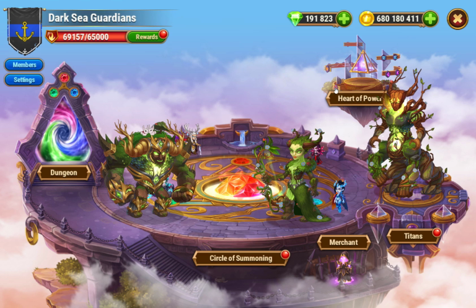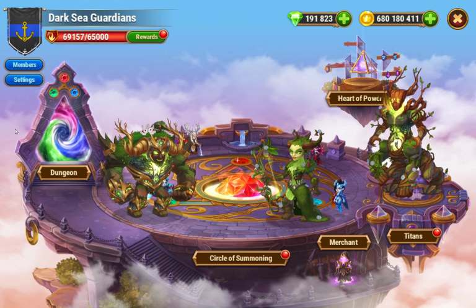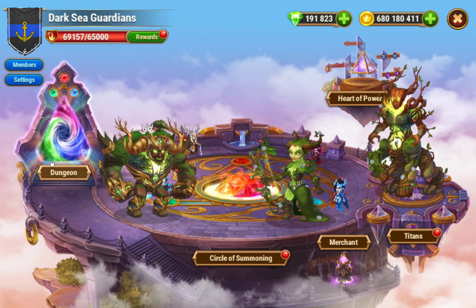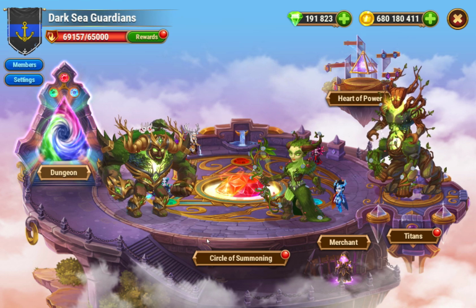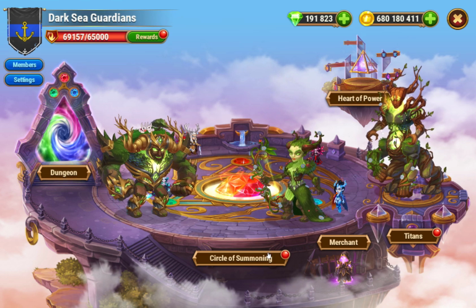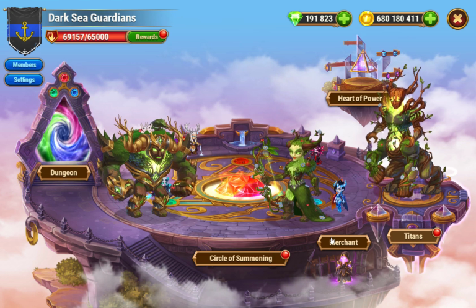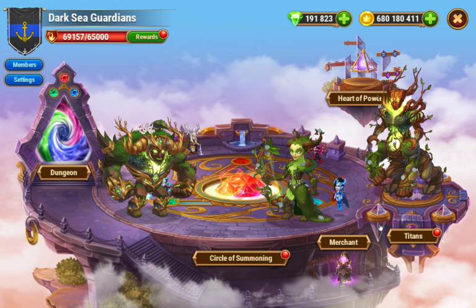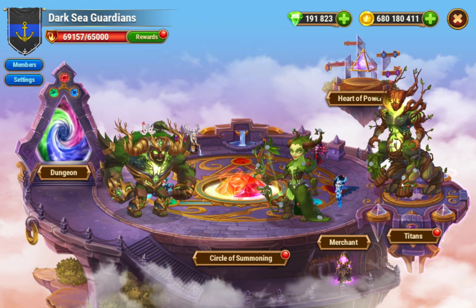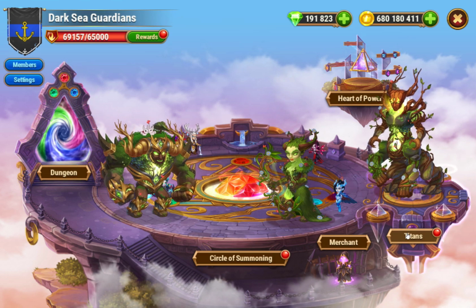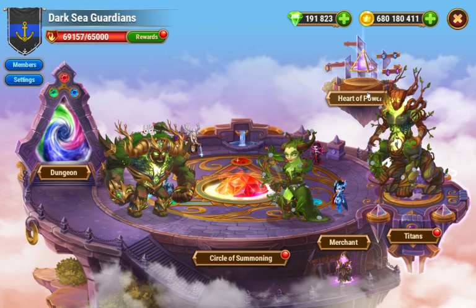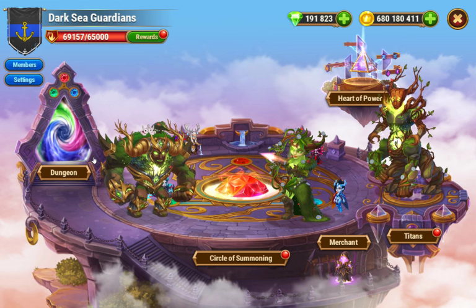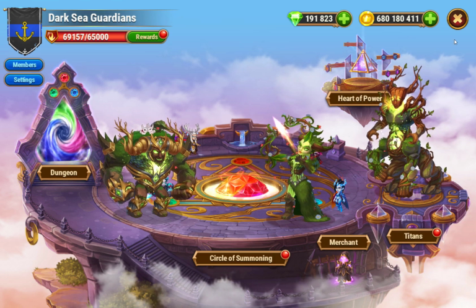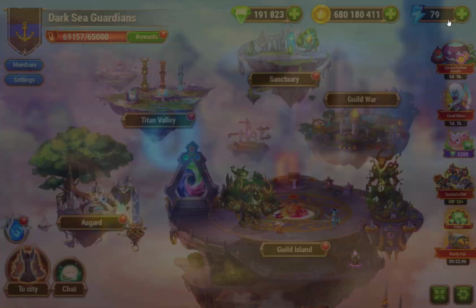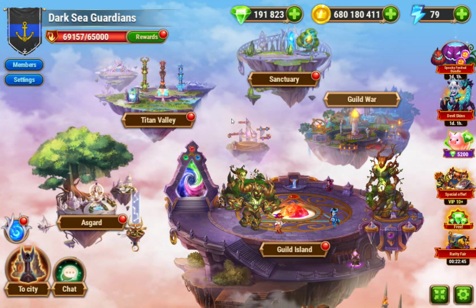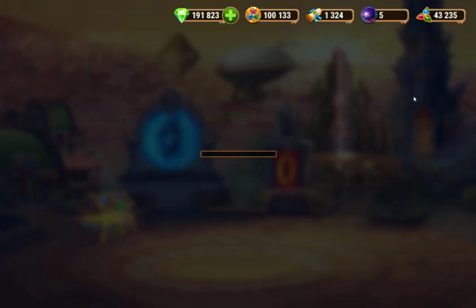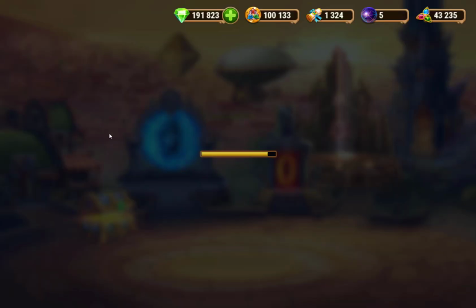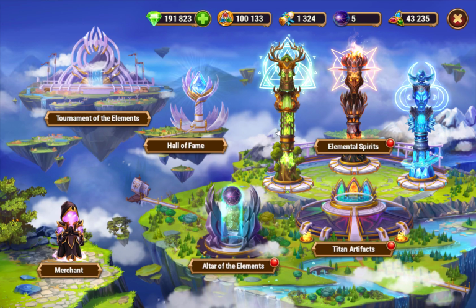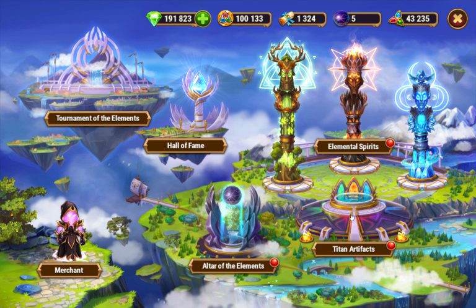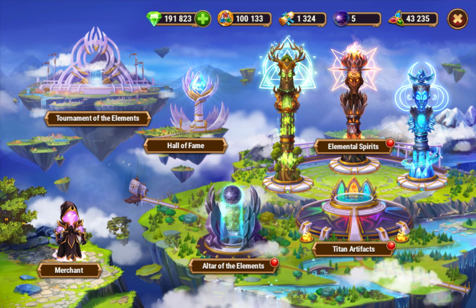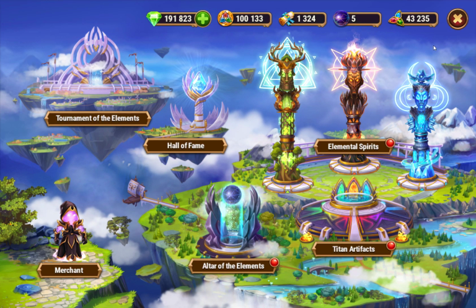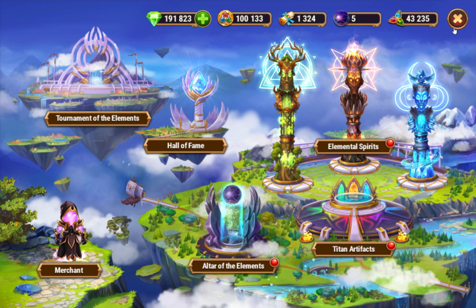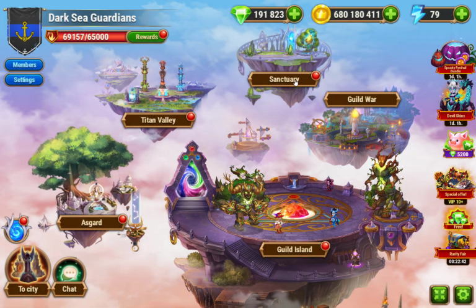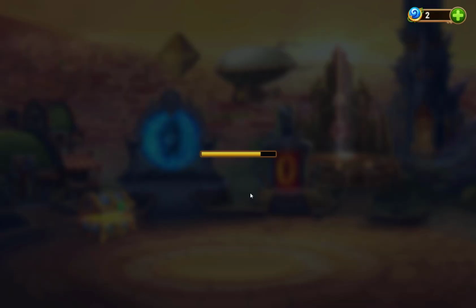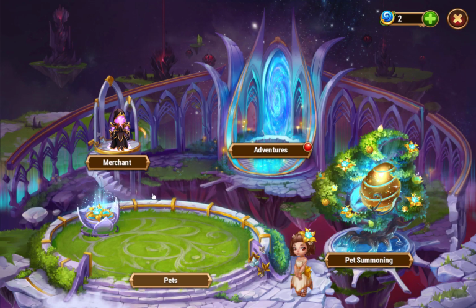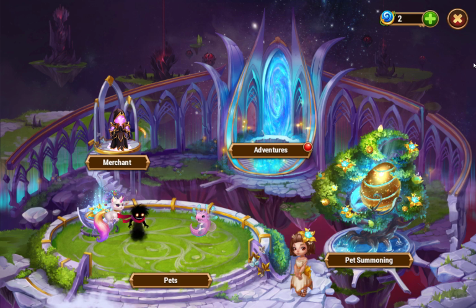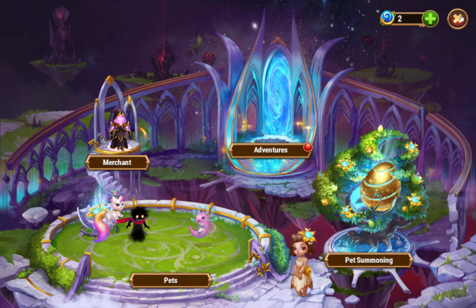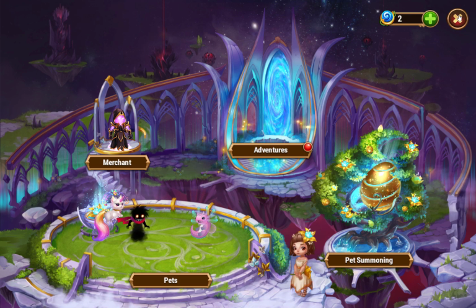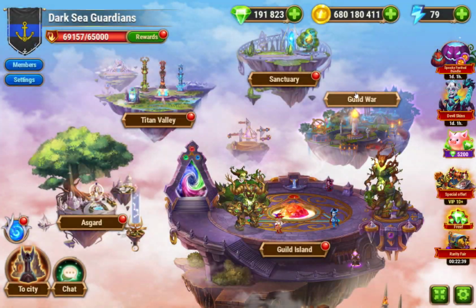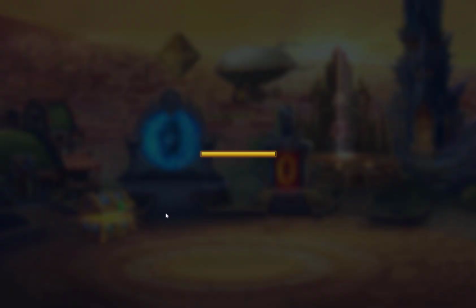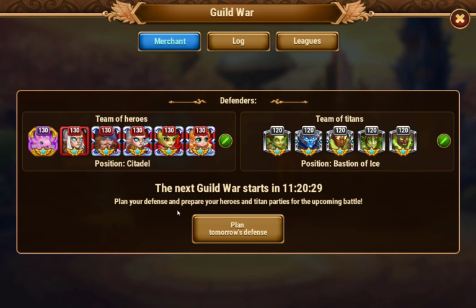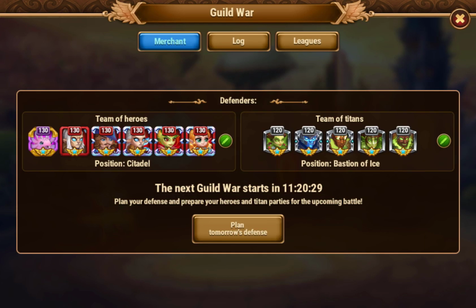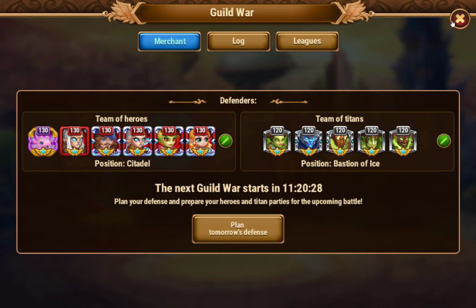On the guild island you now just have the dungeon, the circle of summoning, merchant, titans, and titan valleys up here. This menu looks the same once you get into it, same with Sanctuary, same with Guild Wars - those all look the same.